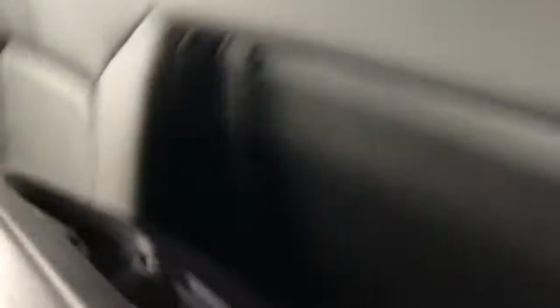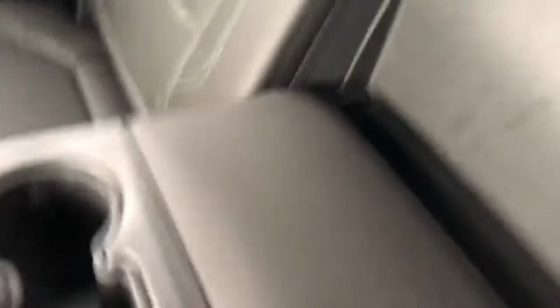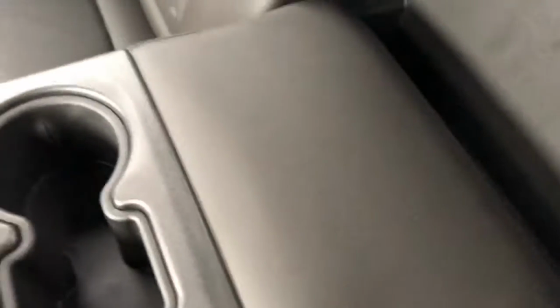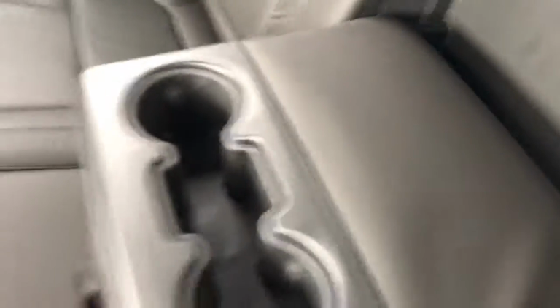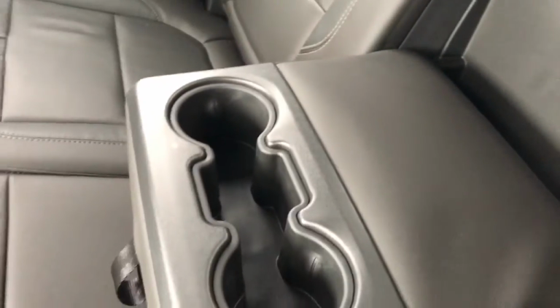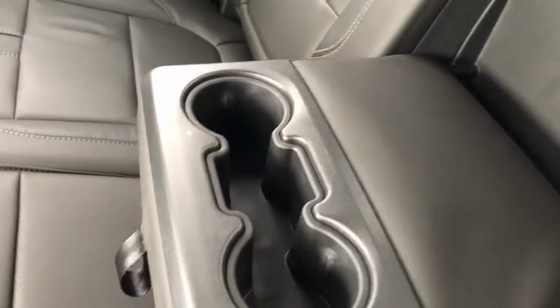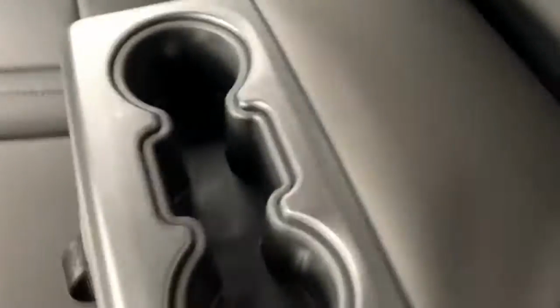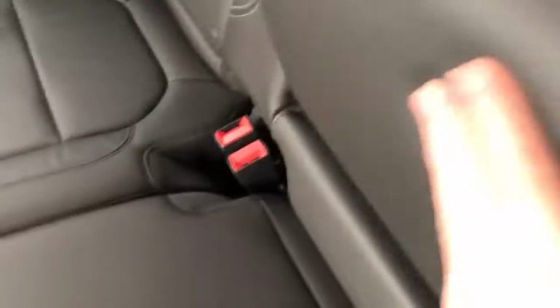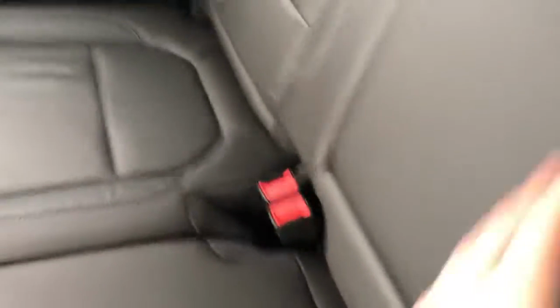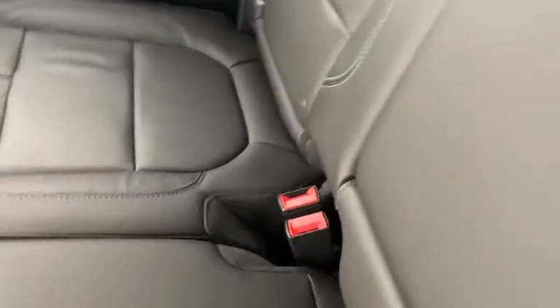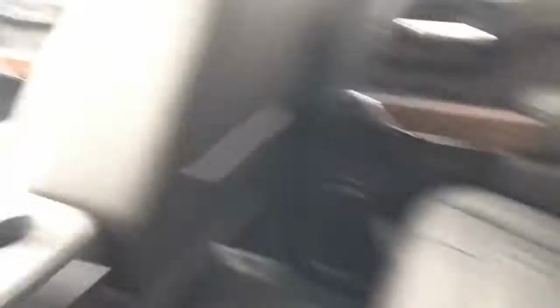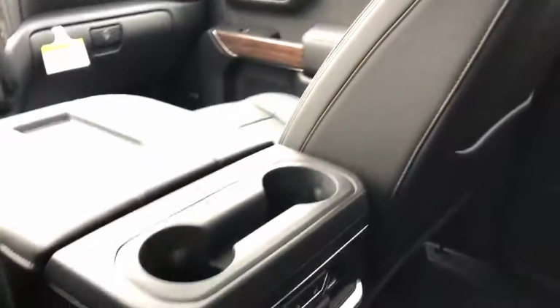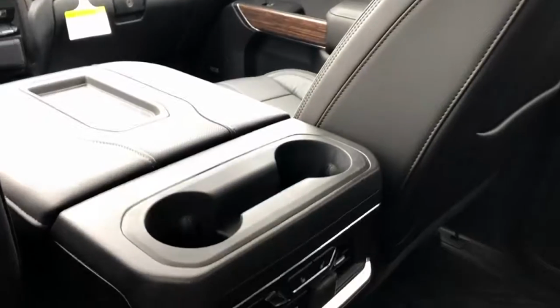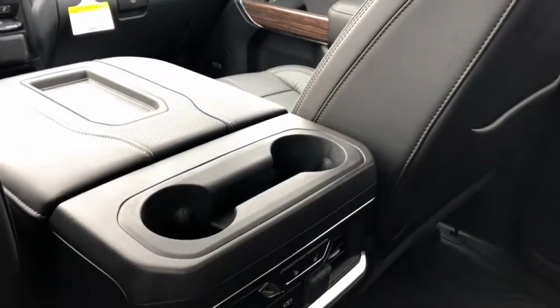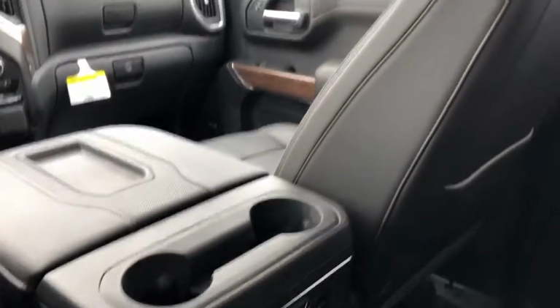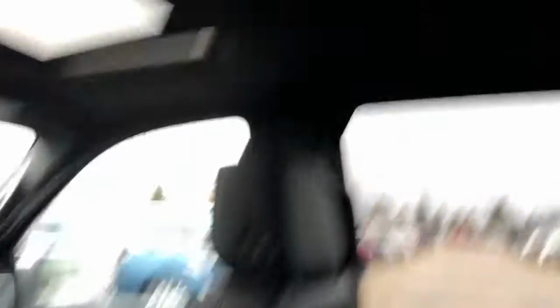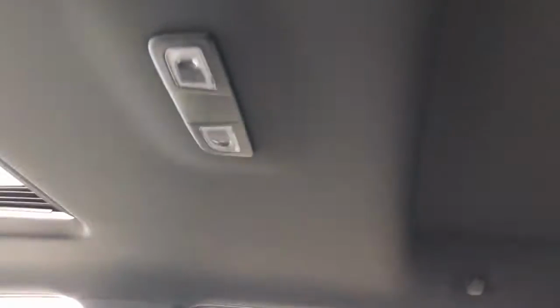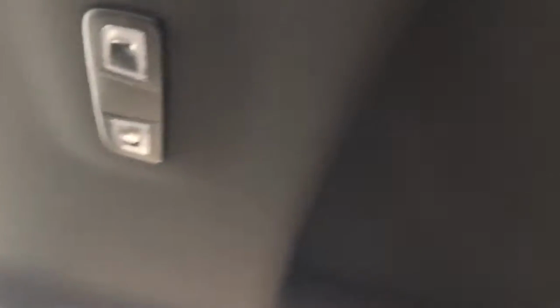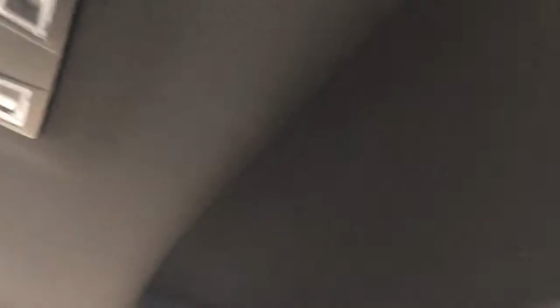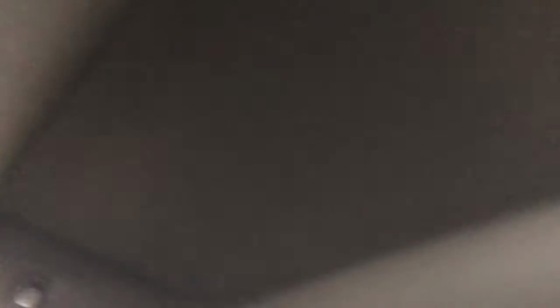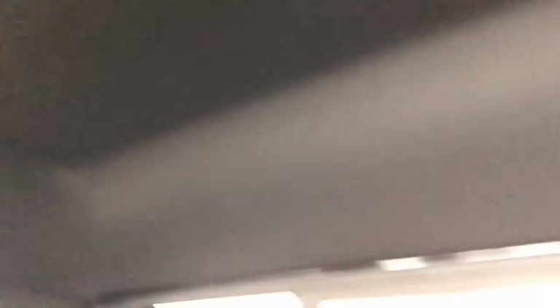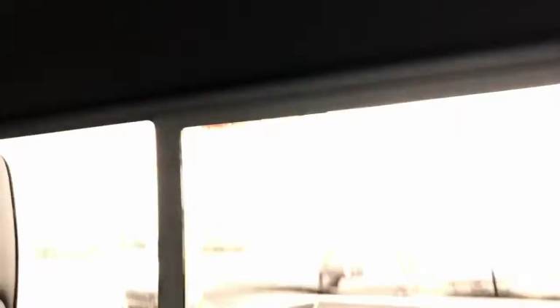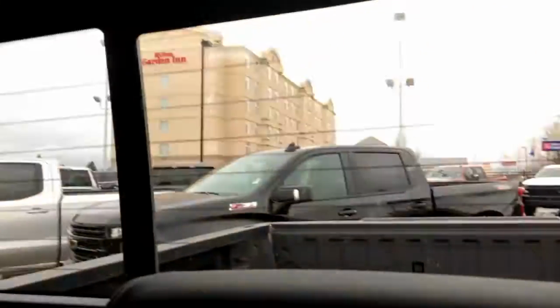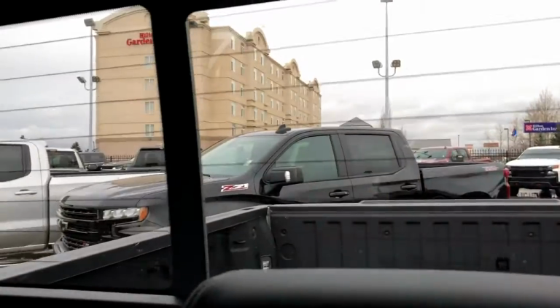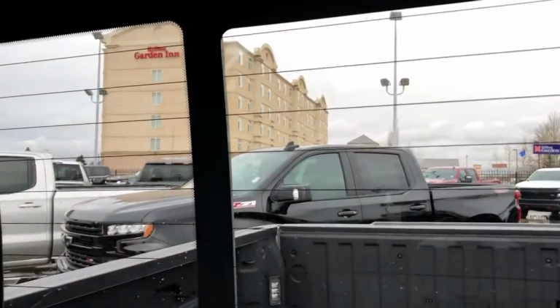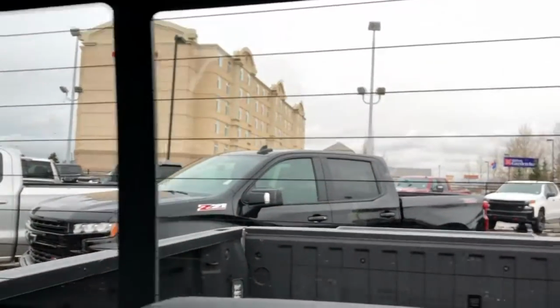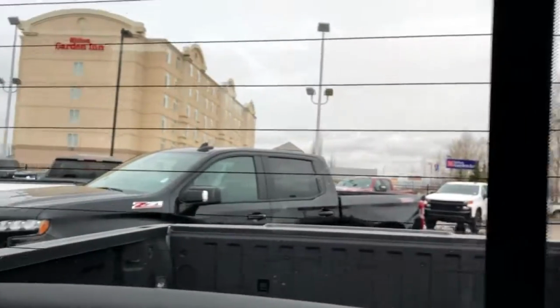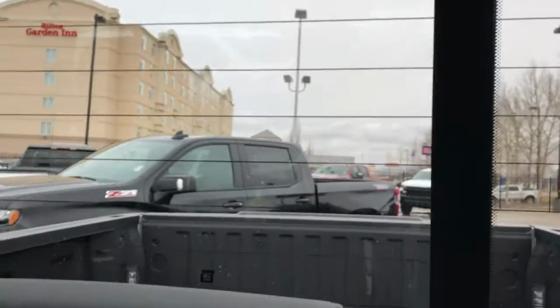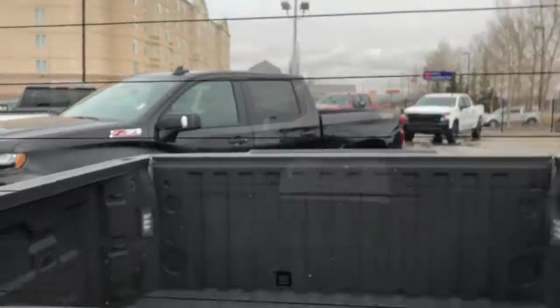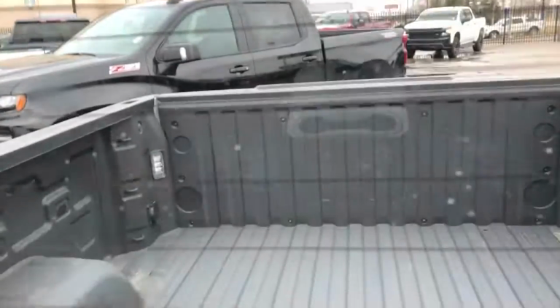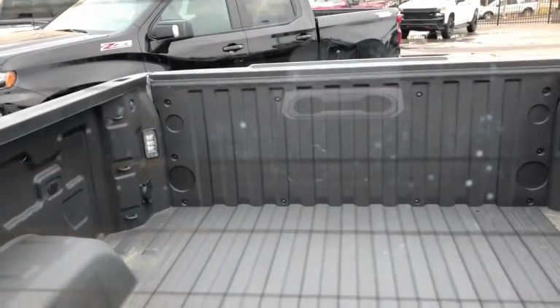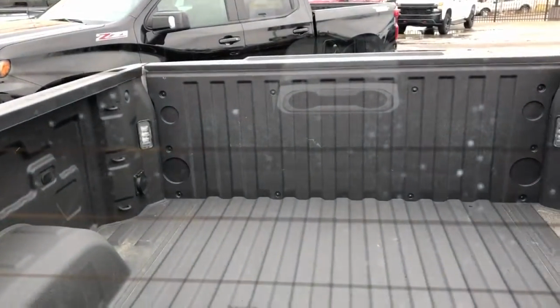When we fold the middle seat down, we also have two more cup holders for a grand total of six cup holders in the vehicle. The headliner is fully black and we have the heating lines on the back rear window as well as a good view of the truck bed.